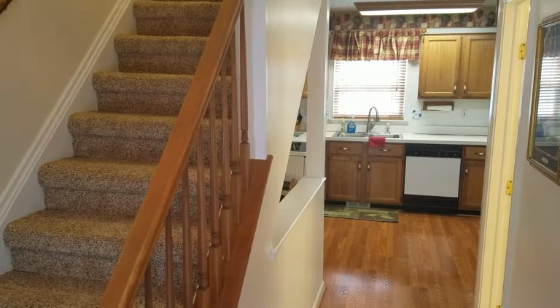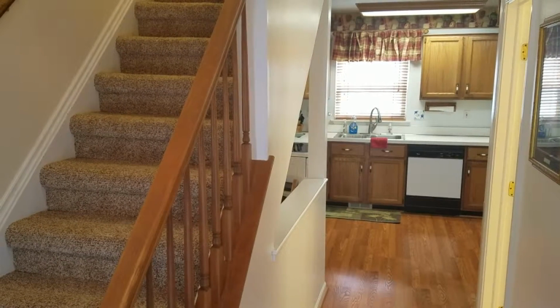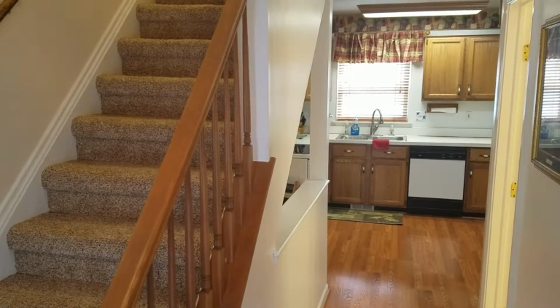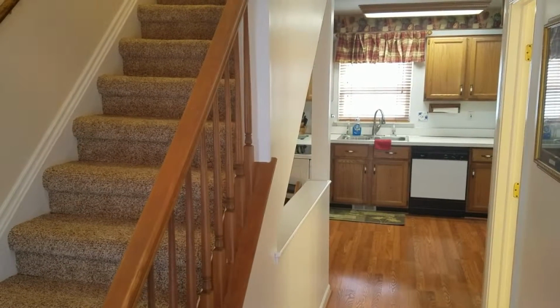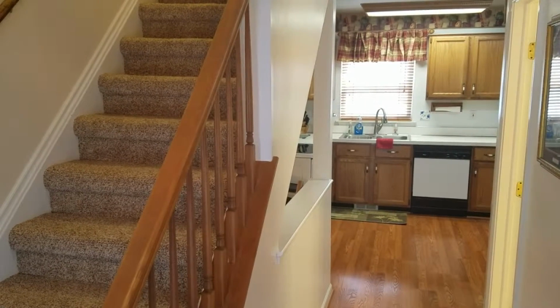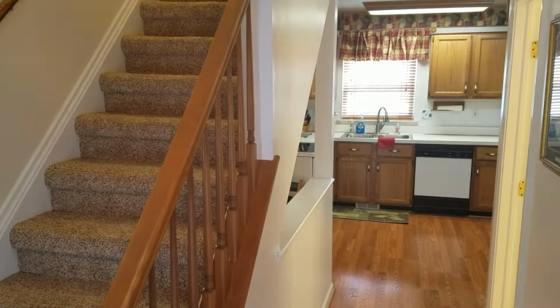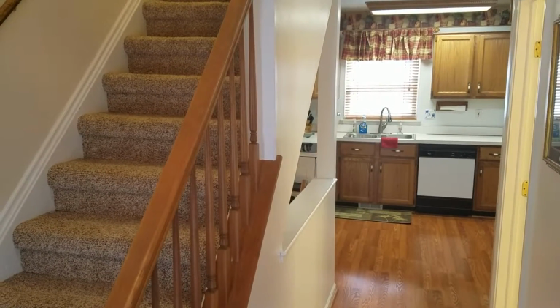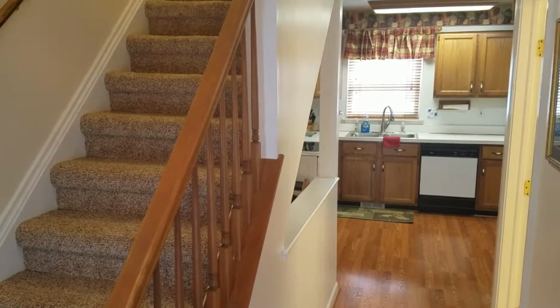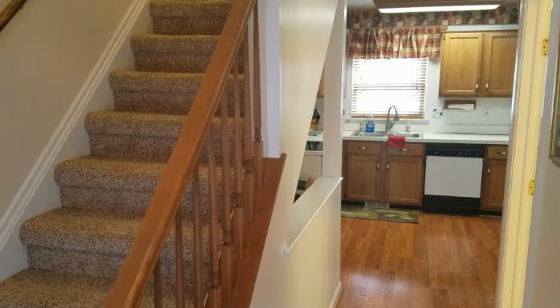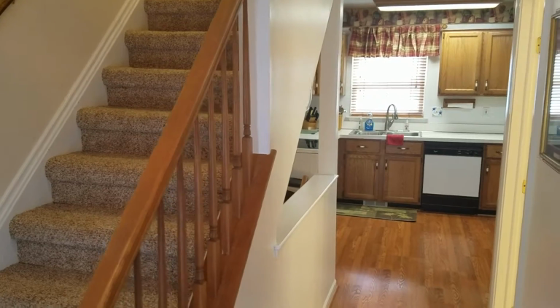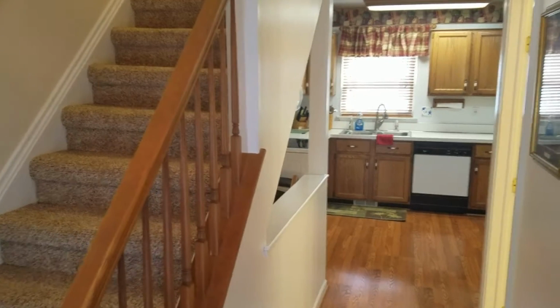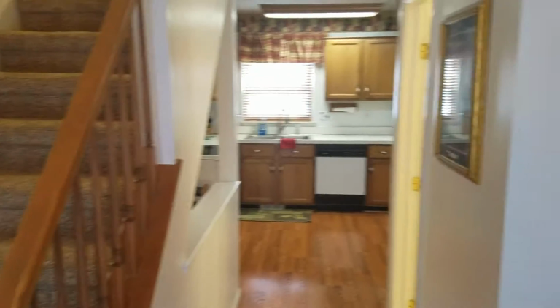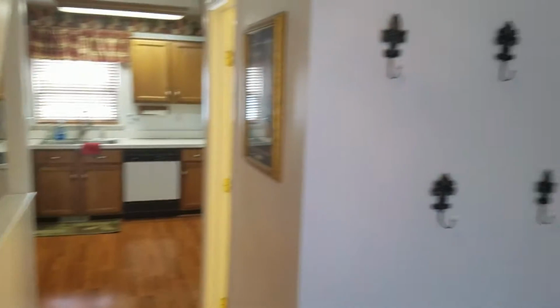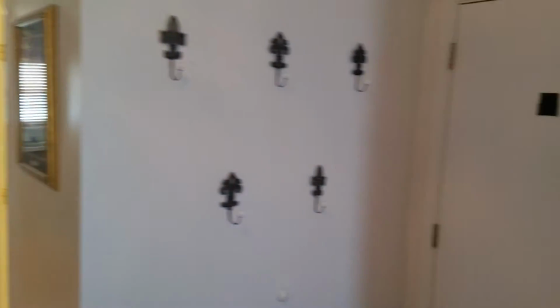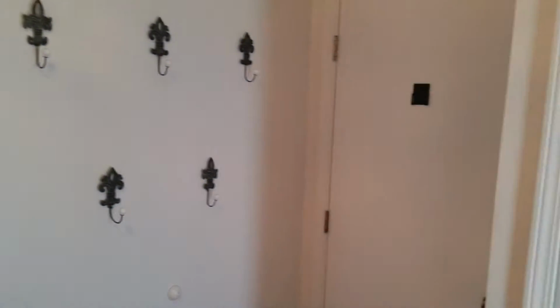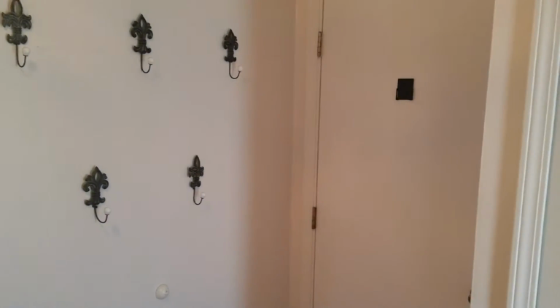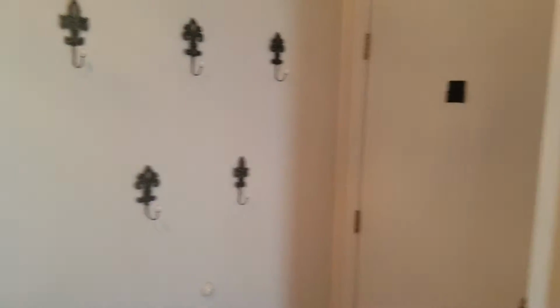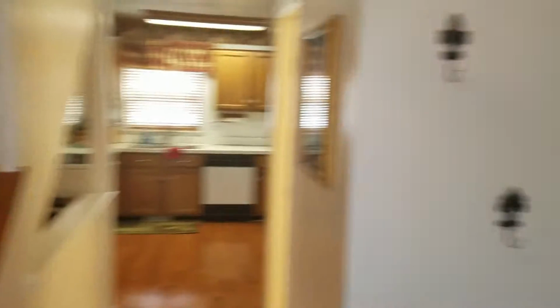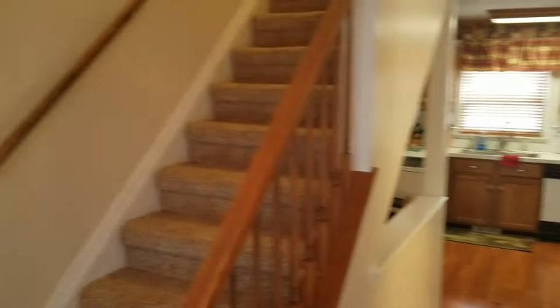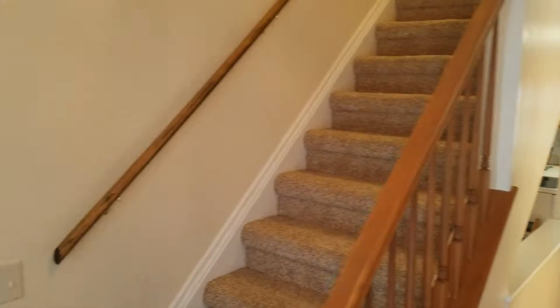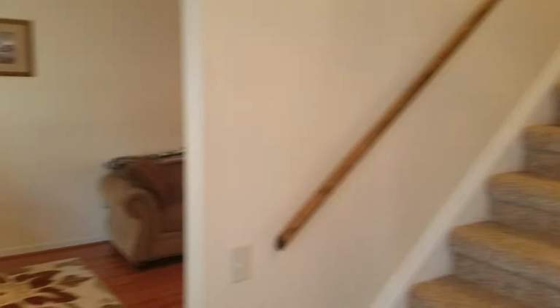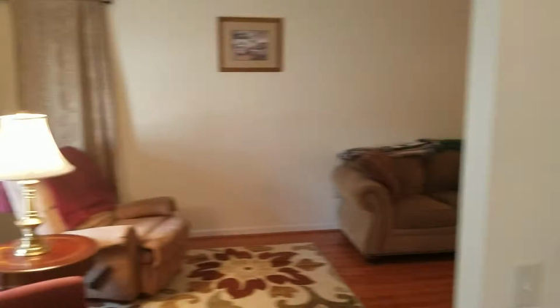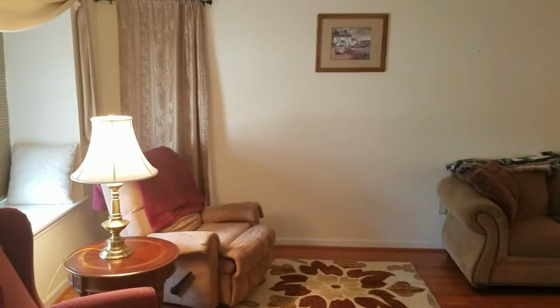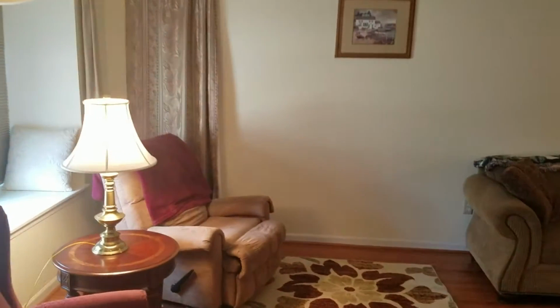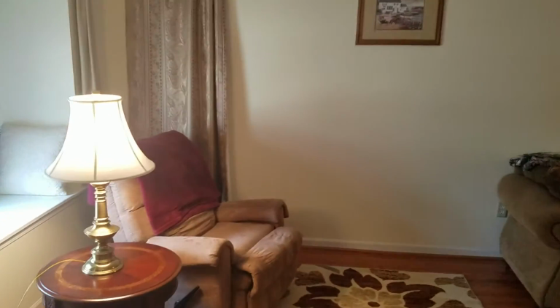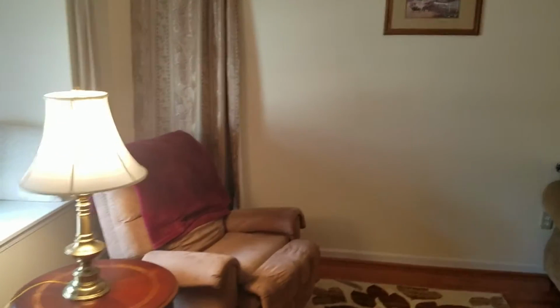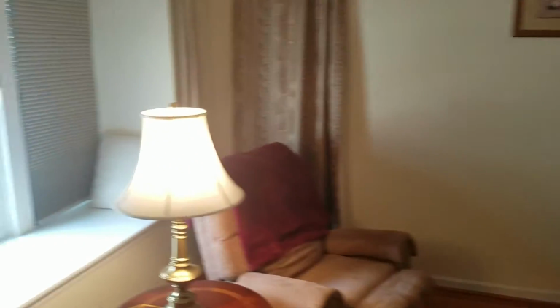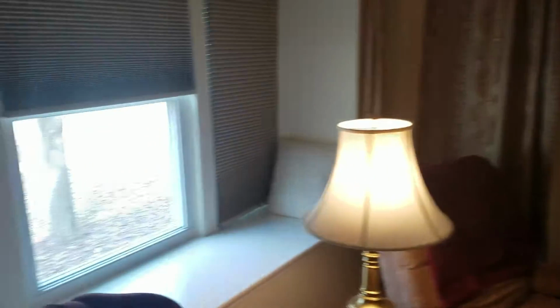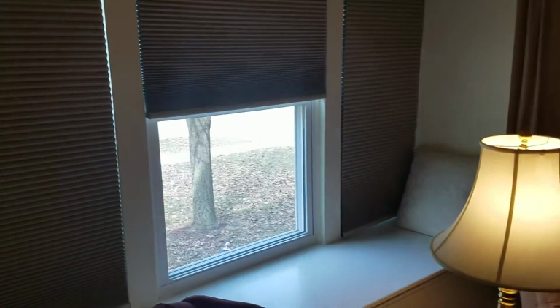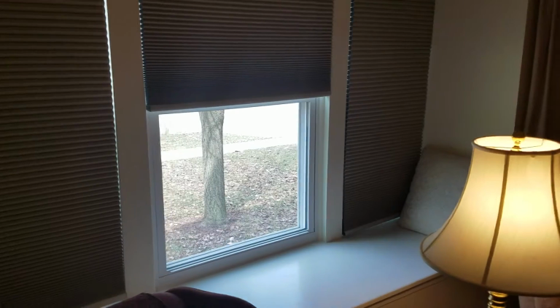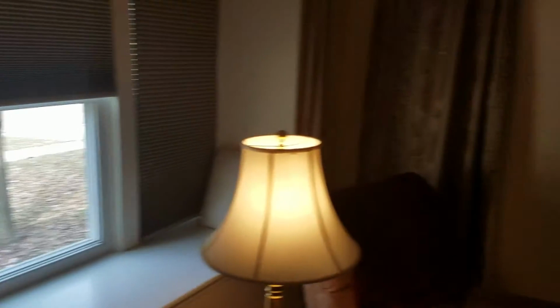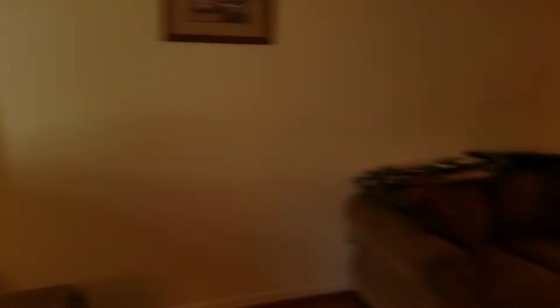A walkthrough of 7944 Briarbrook. When you come in the front door, you notice the kitchen straight ahead. To the right is the door to the garage, the stairs up, and then the living room and dining room combined. You've got a nice bay window here,